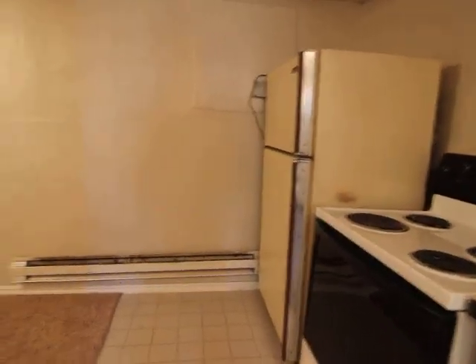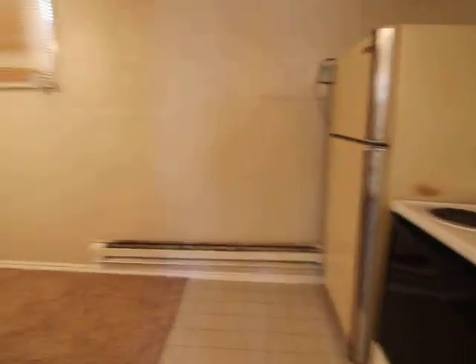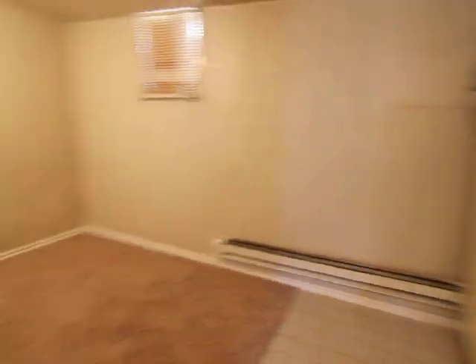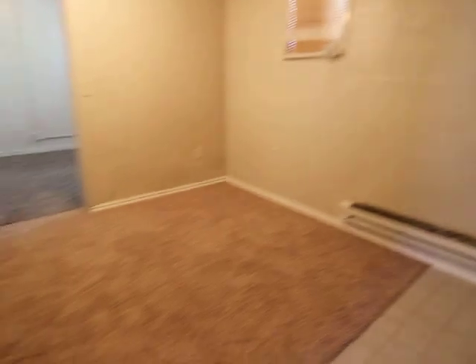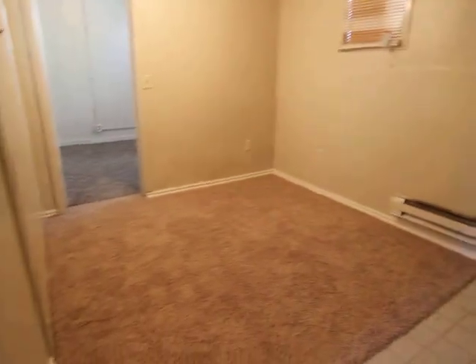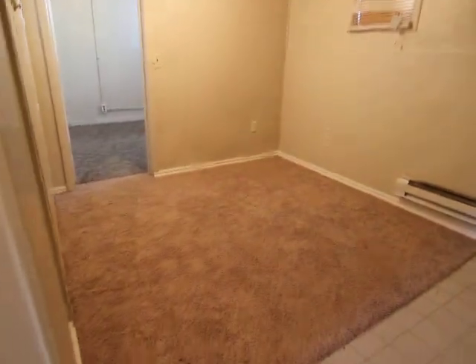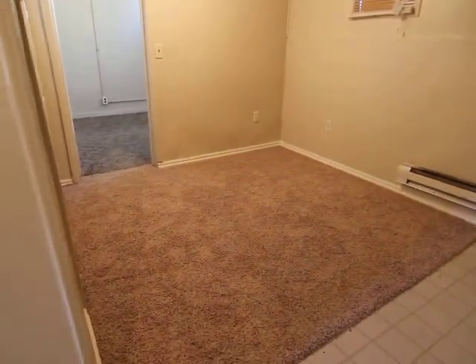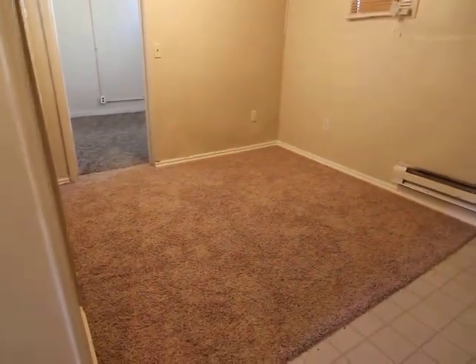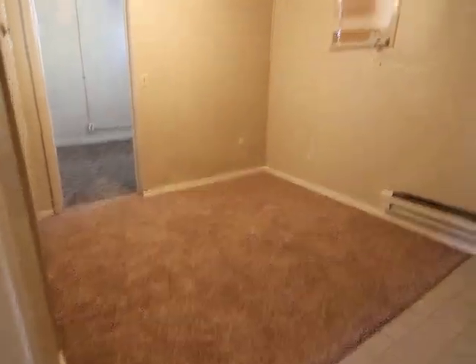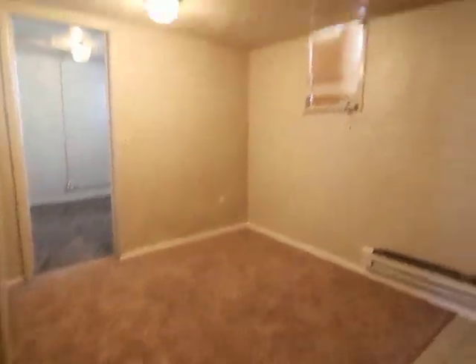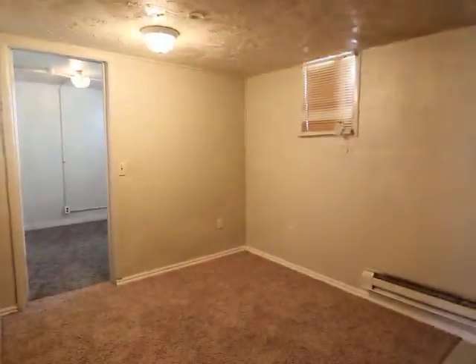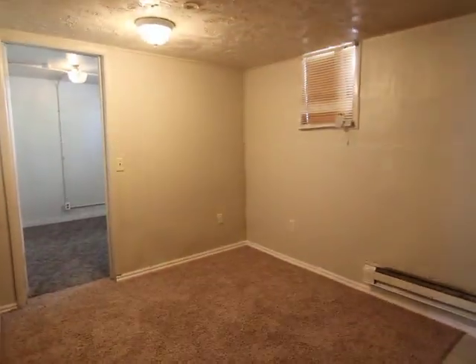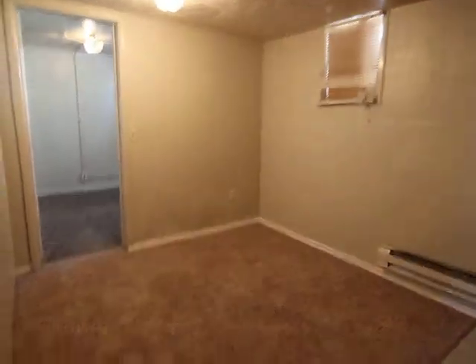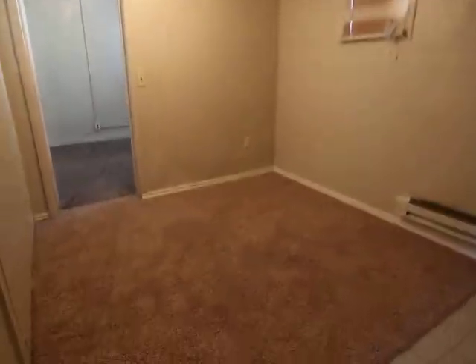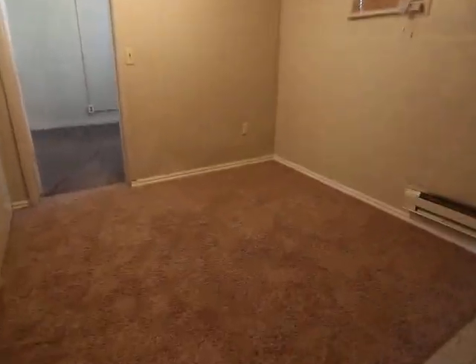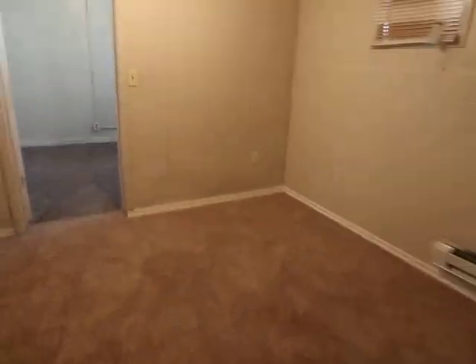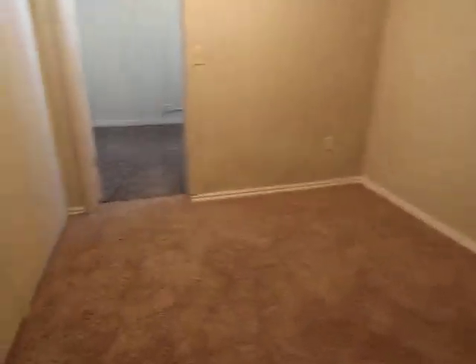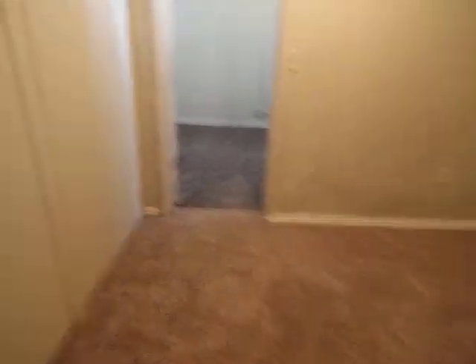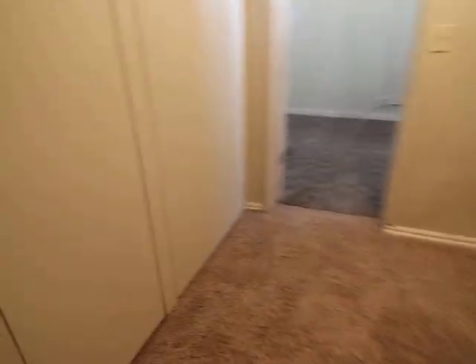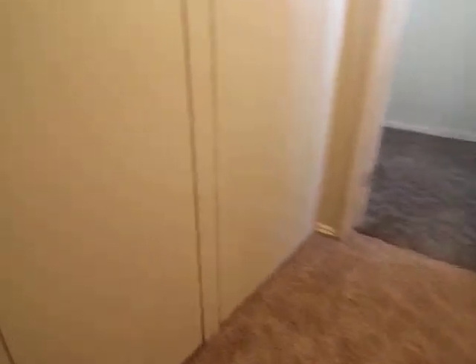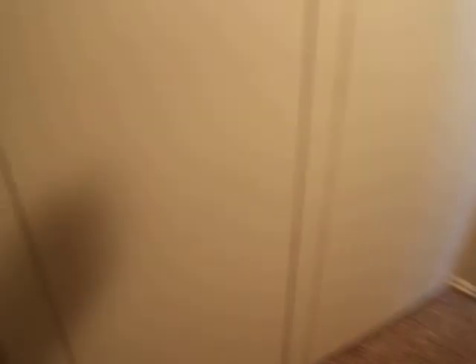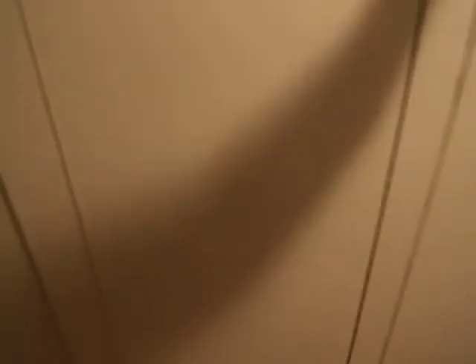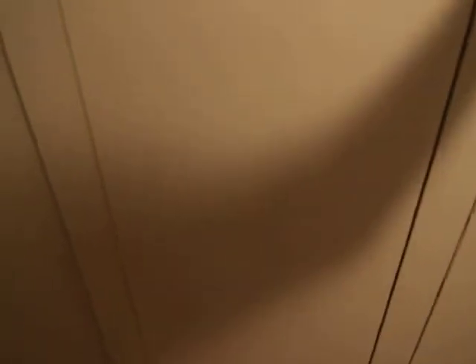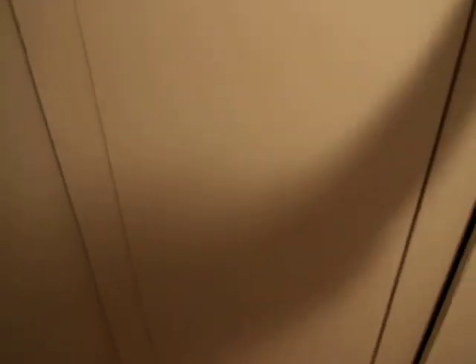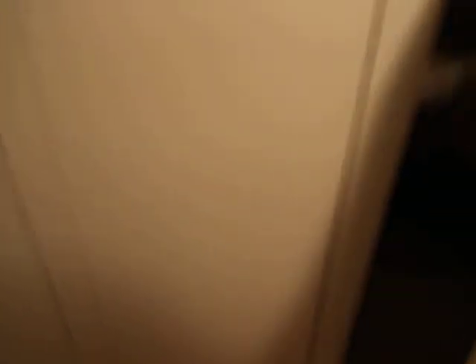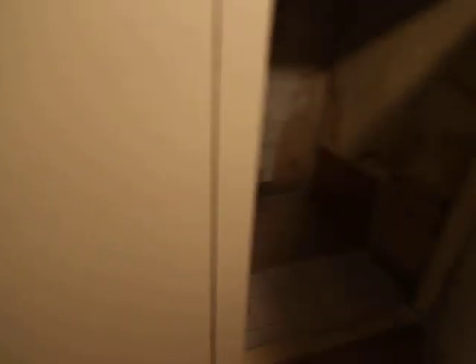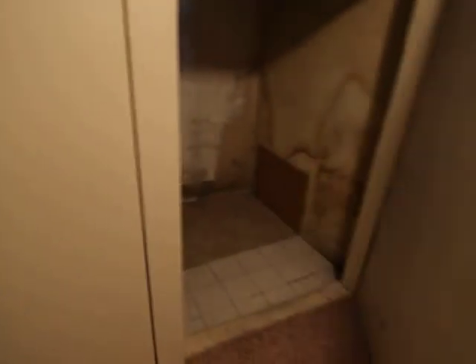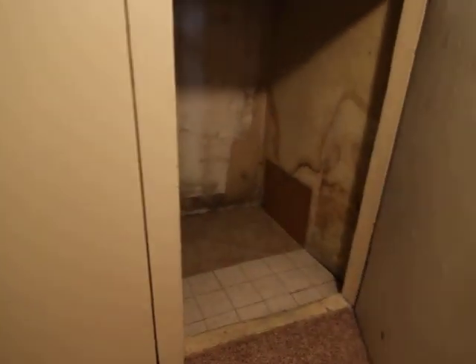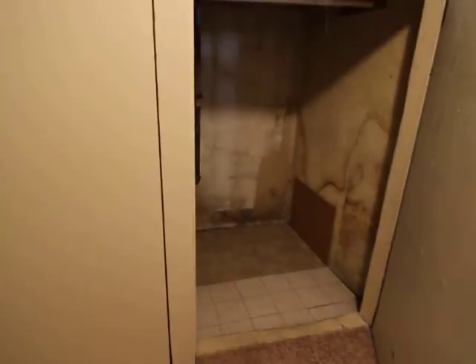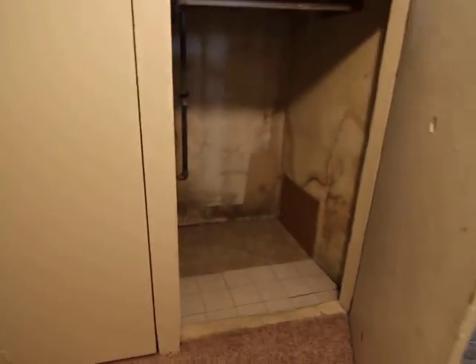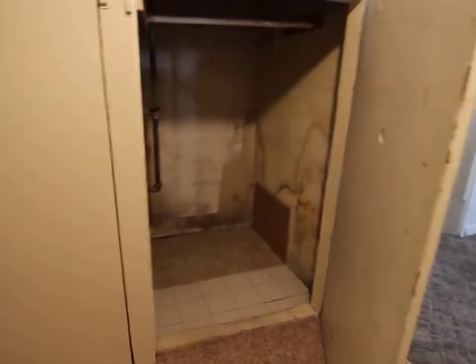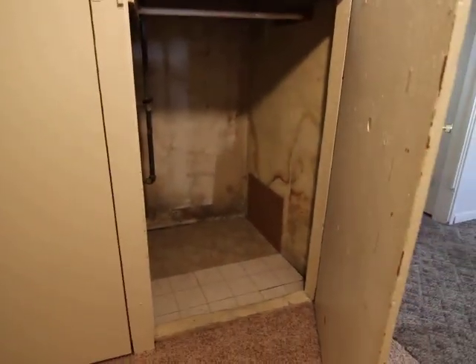And then we have a small living space. In addition, we have a big storage closet here.